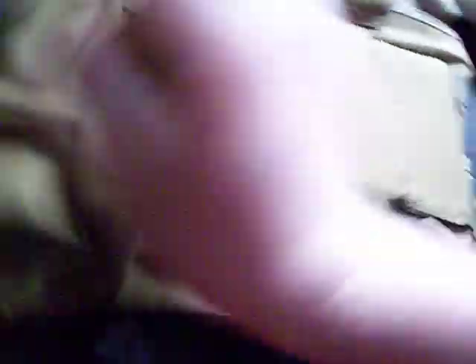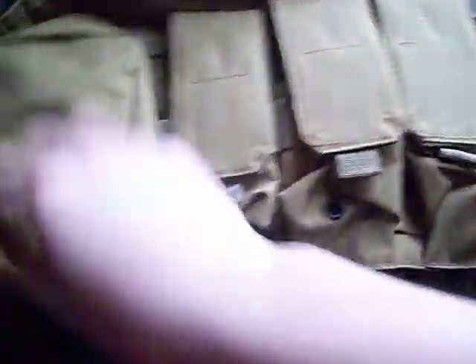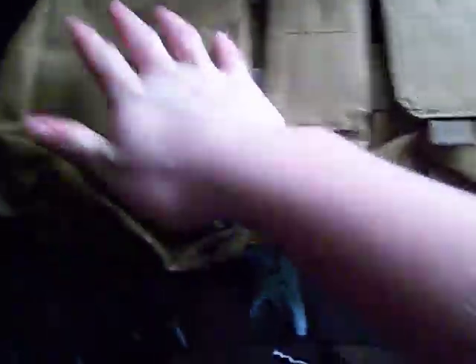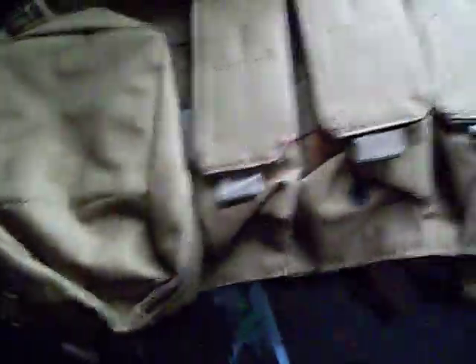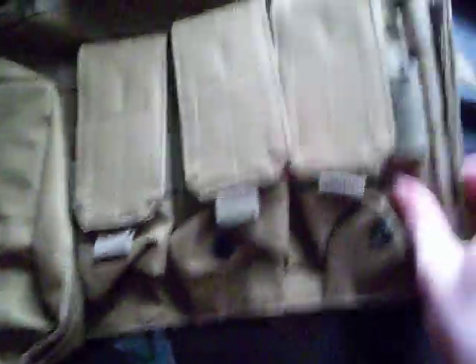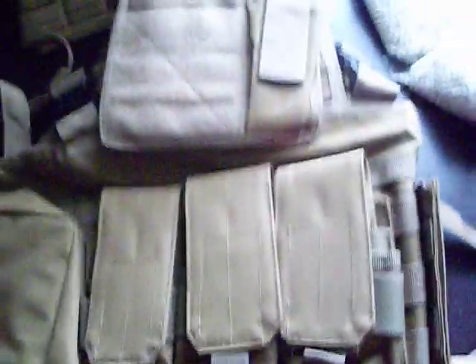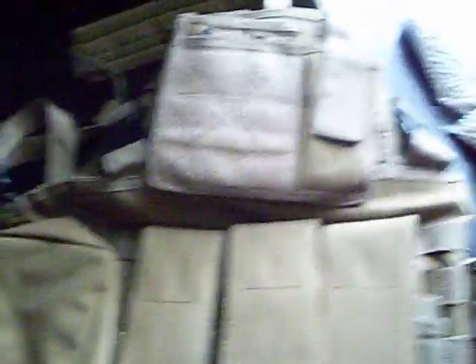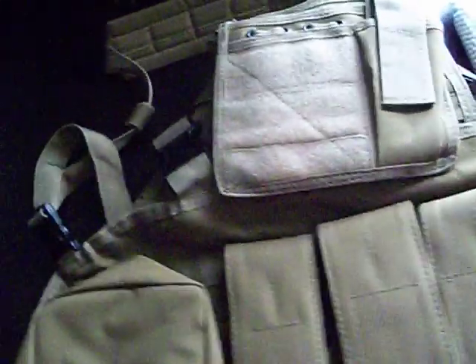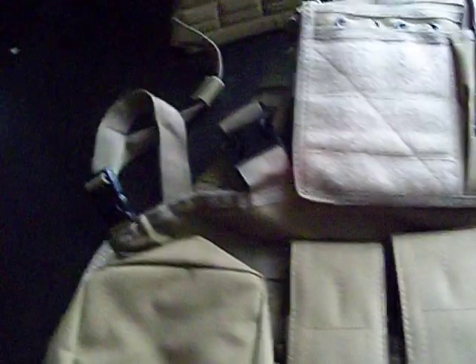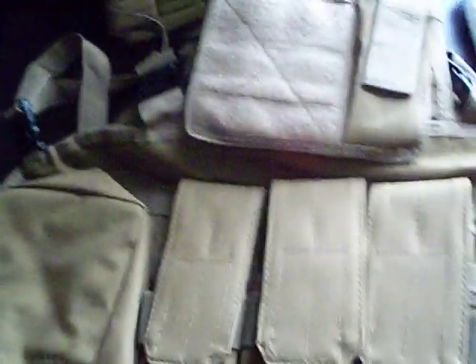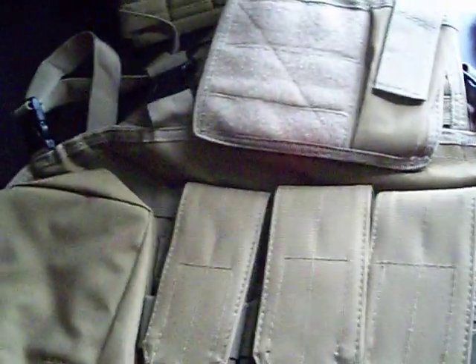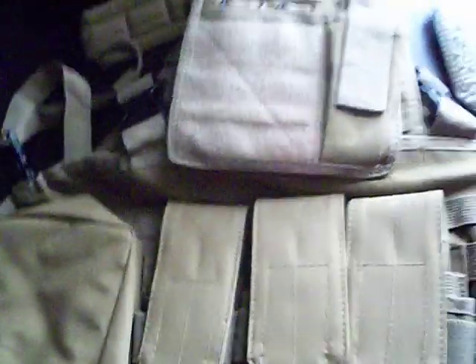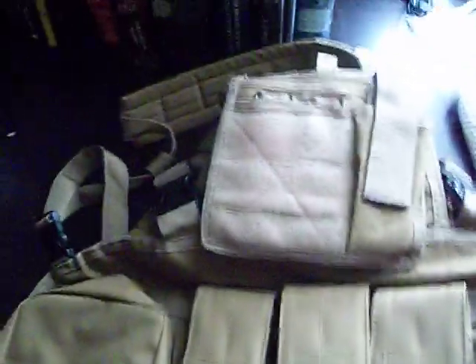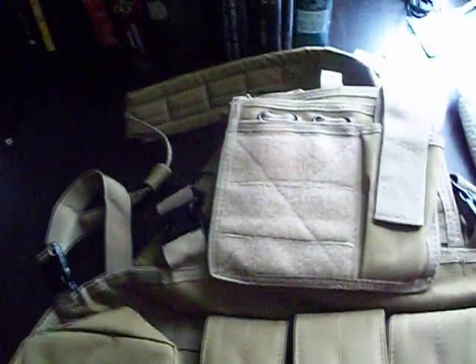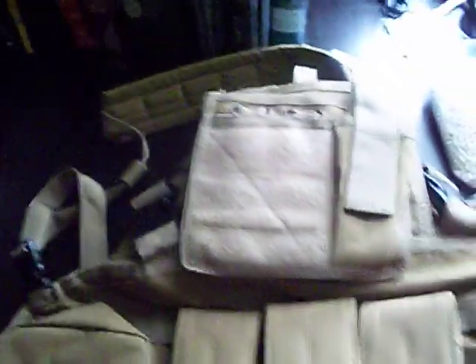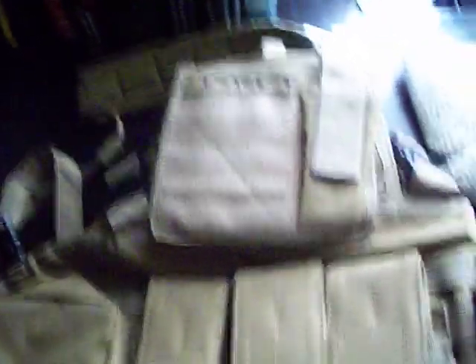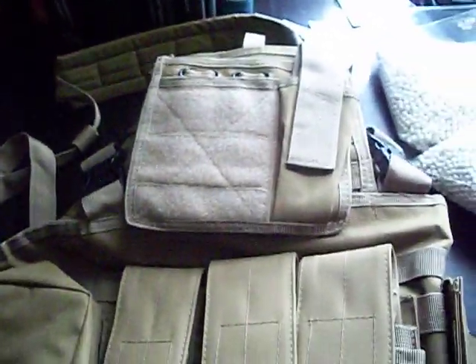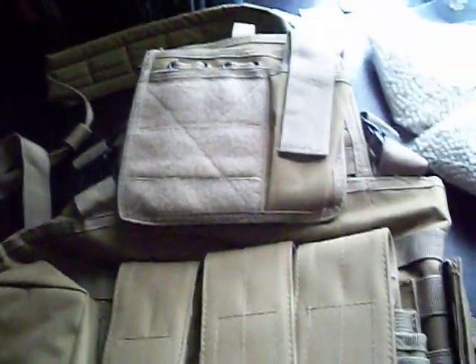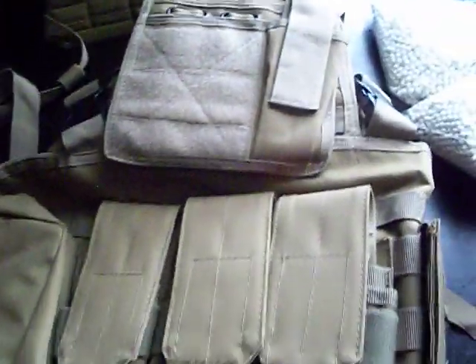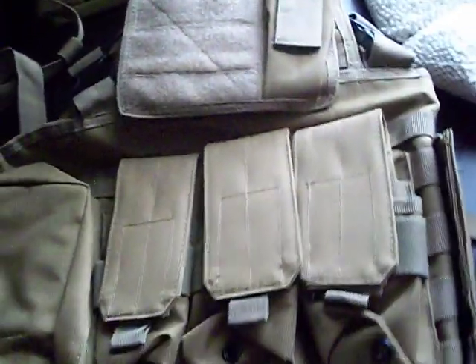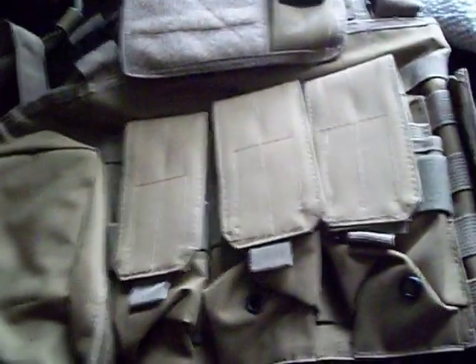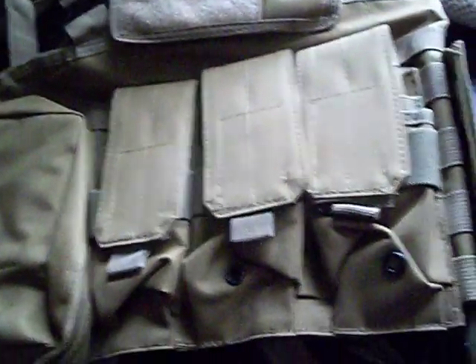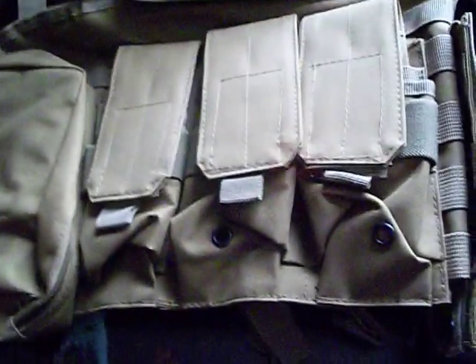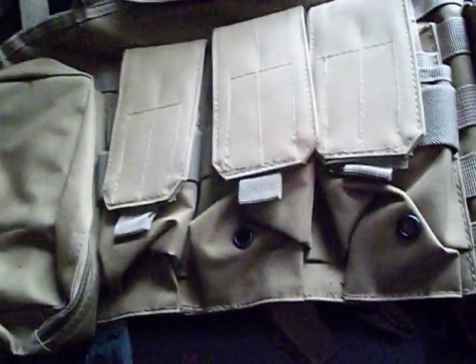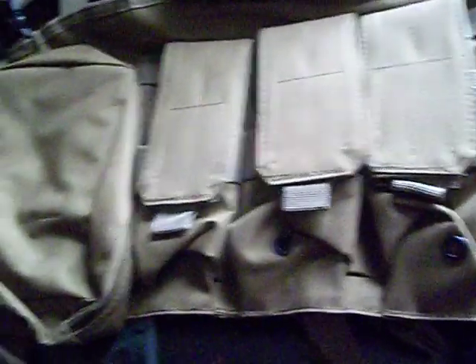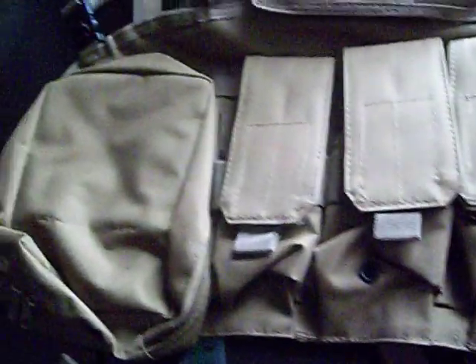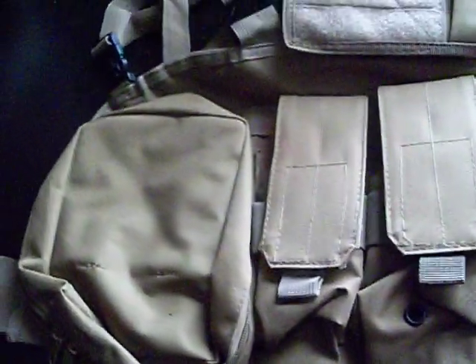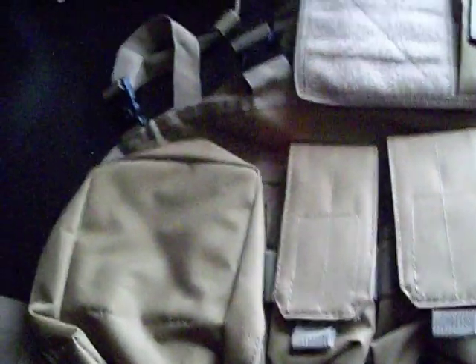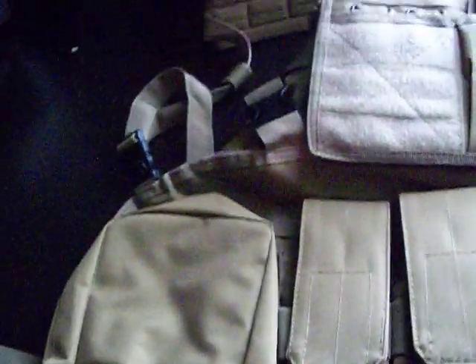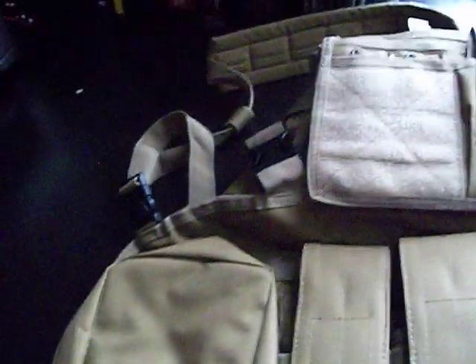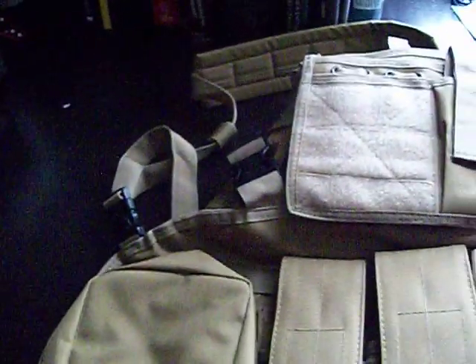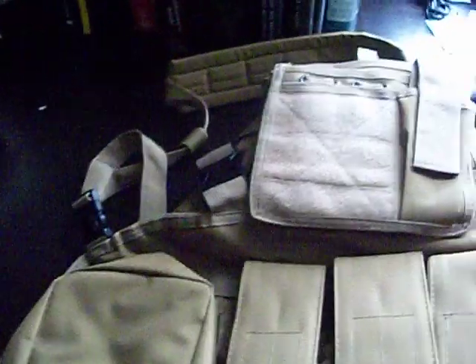It's like a load-bearing vest slash chest rig kind of thing. It's kind of cool. I'll do a review on it in another video — I want to use it out in a couple games first, or just put it on, see how it feels and looks and stuff.